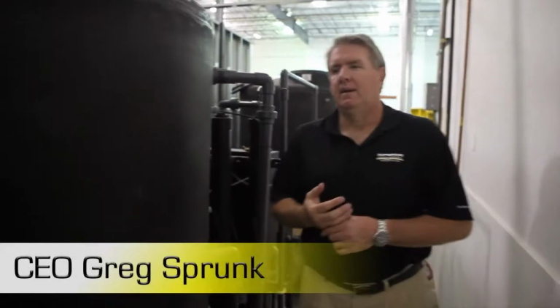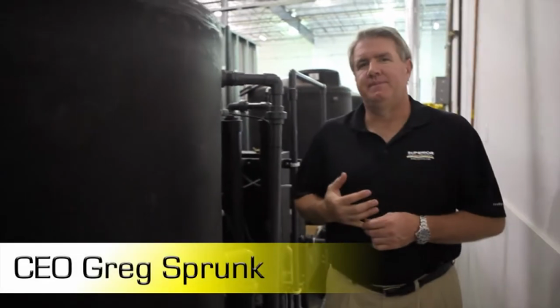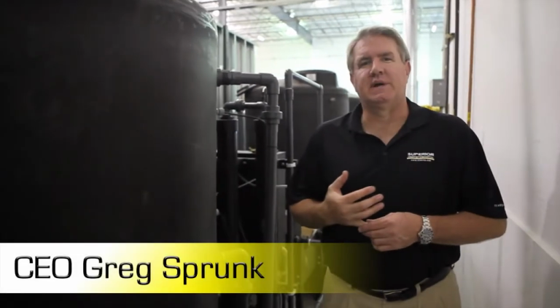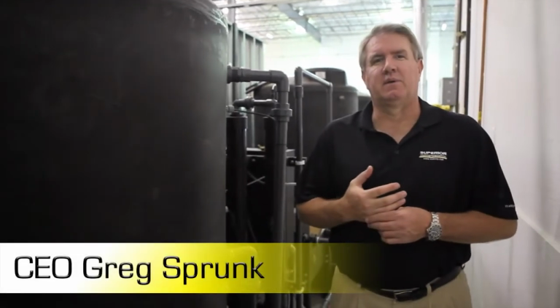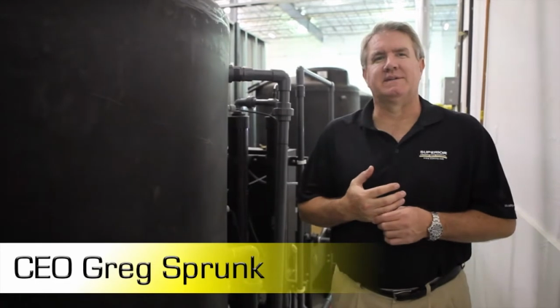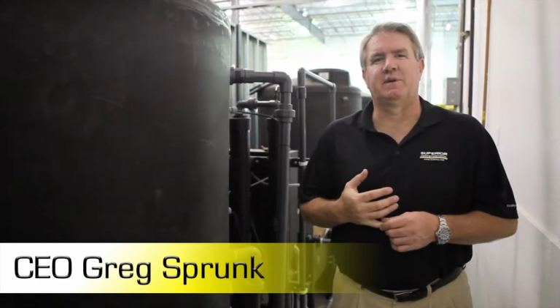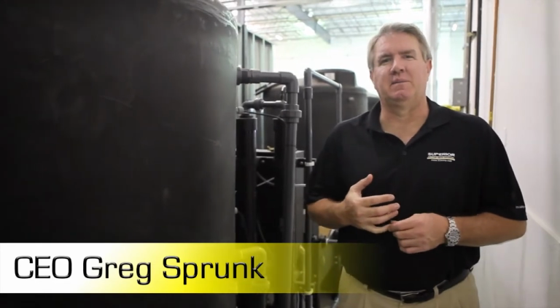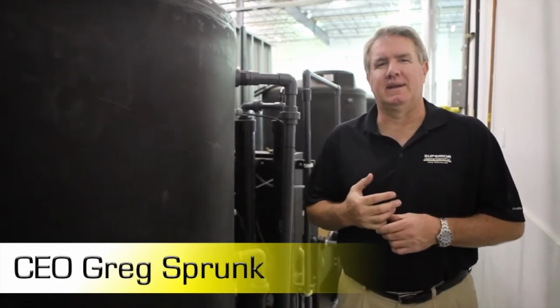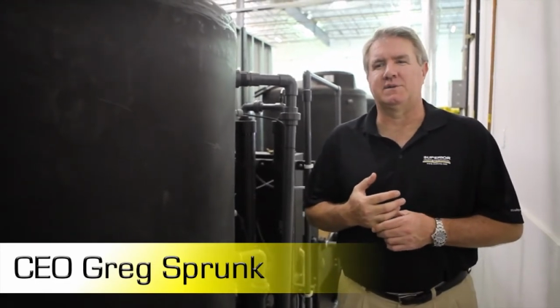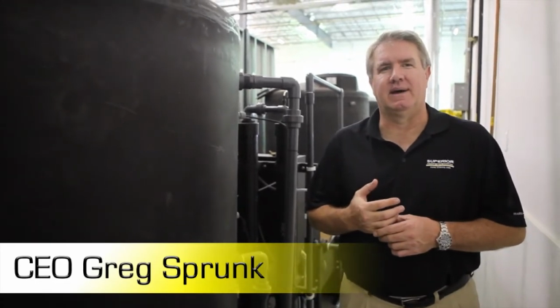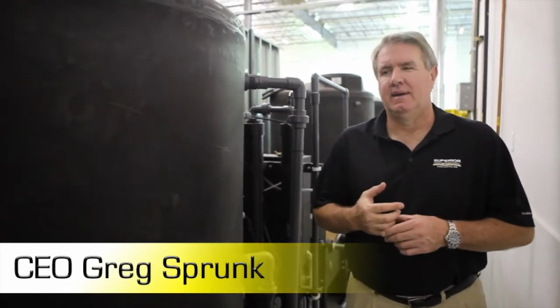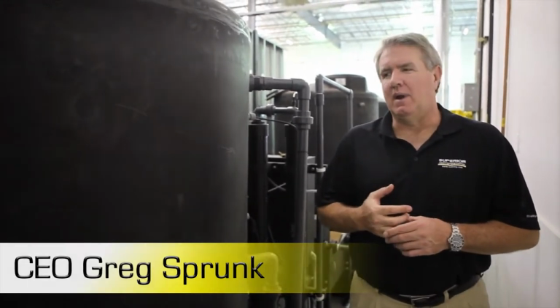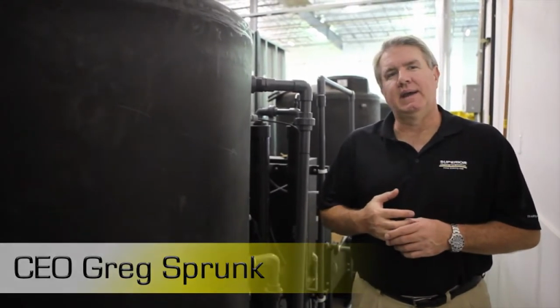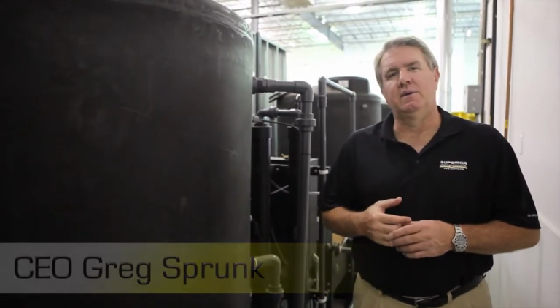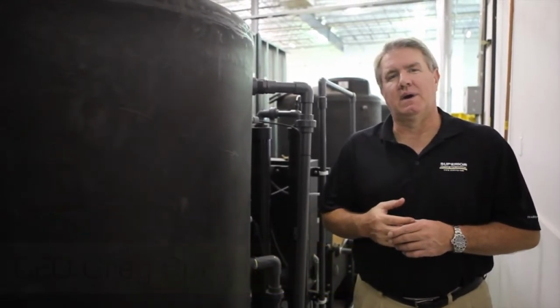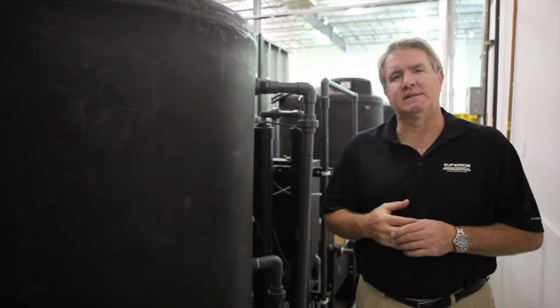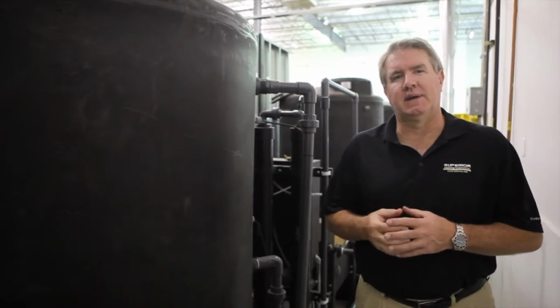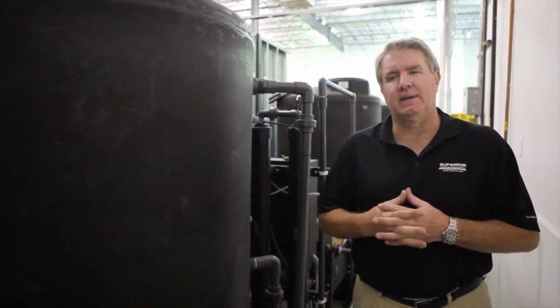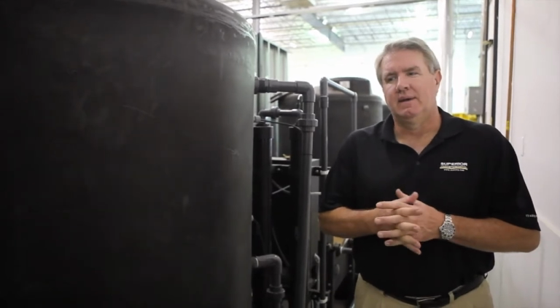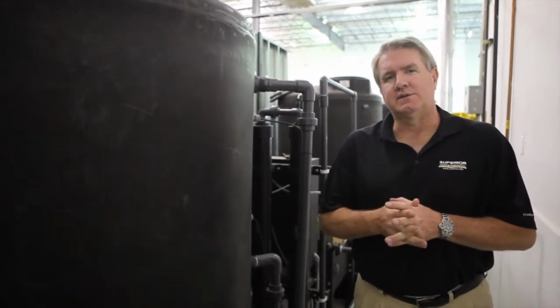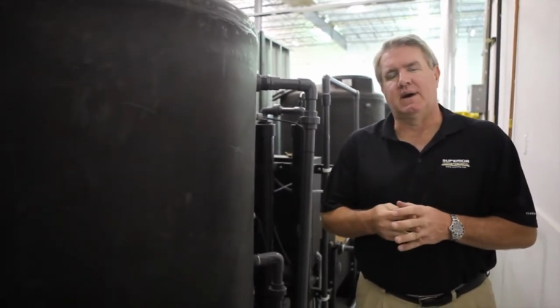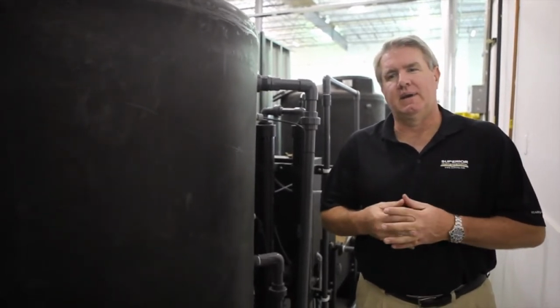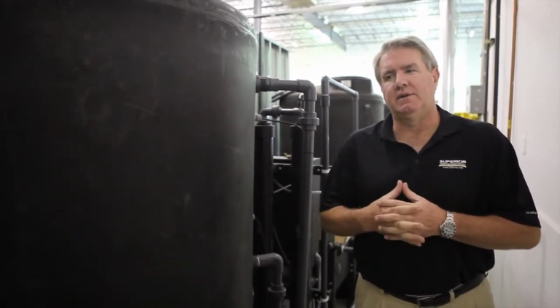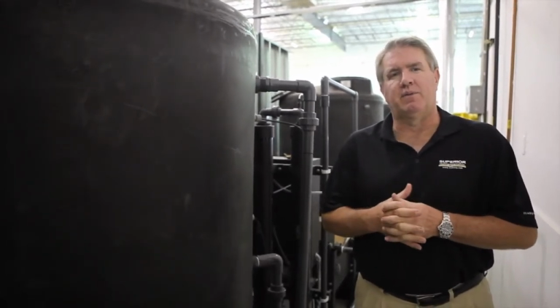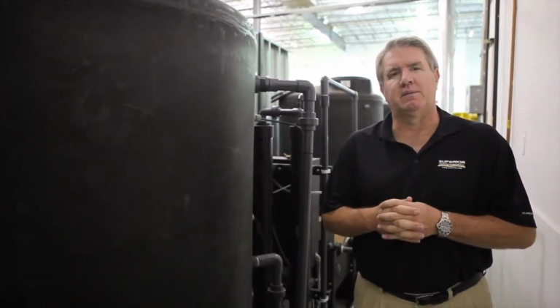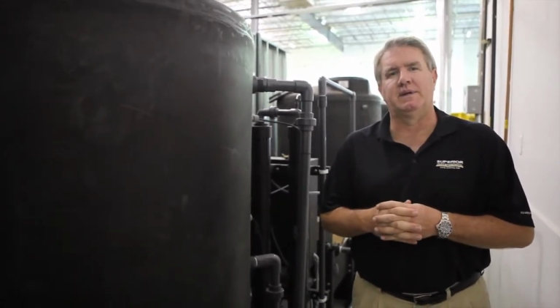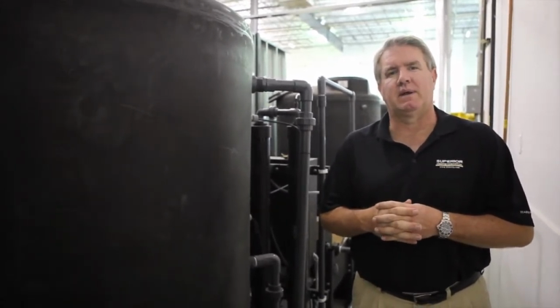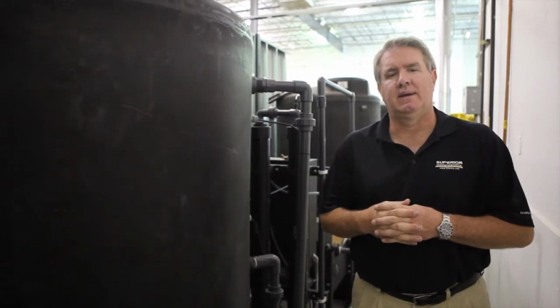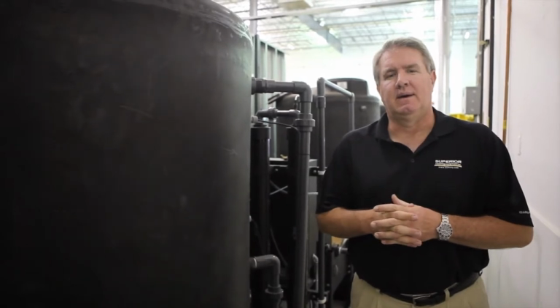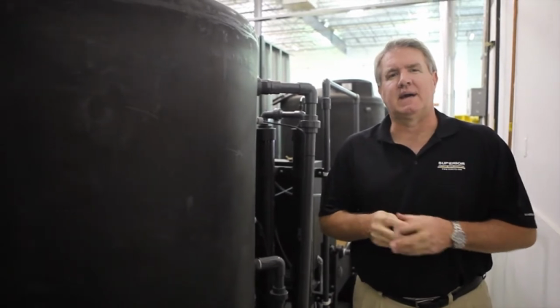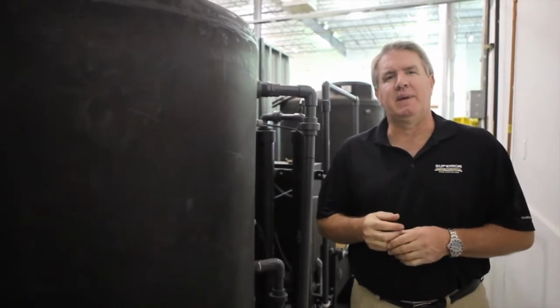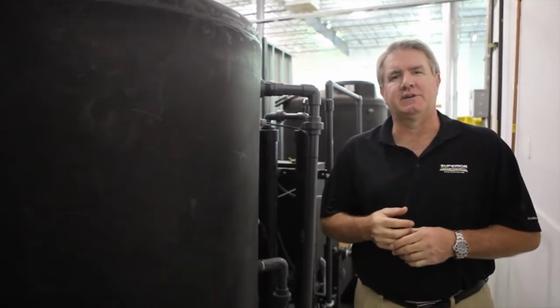Hi, this is Greg Sprunk with Superior Cling Equipment and Wash Rack Design. We're out here today at a new wash rack installation that we've done — the first of its kind using components from the Water Maze product line at Sky Jack Manufacturing.